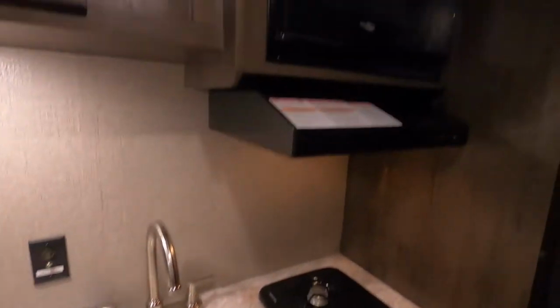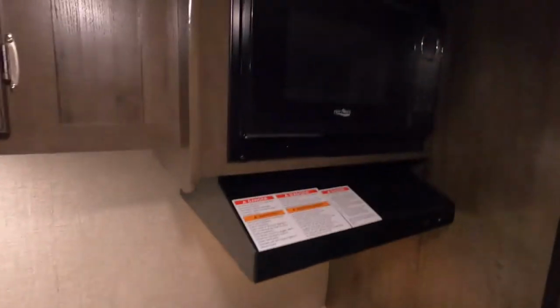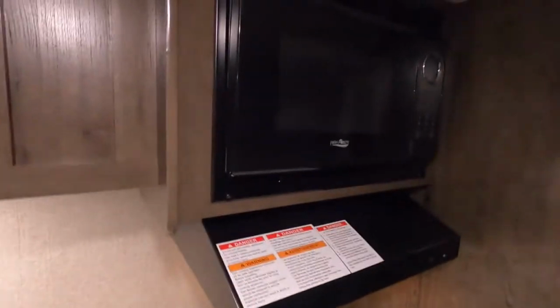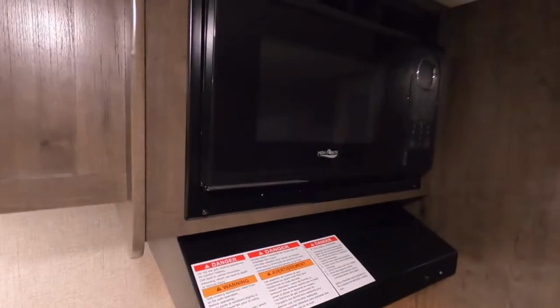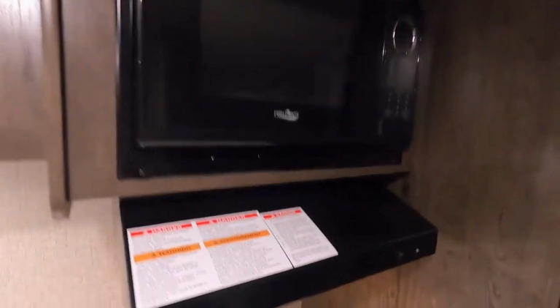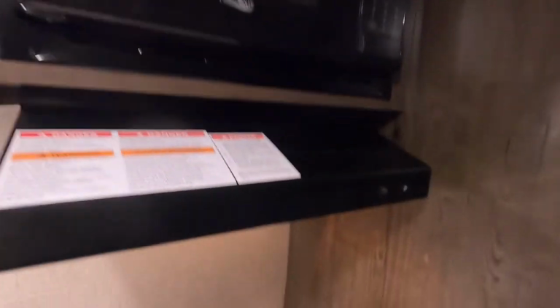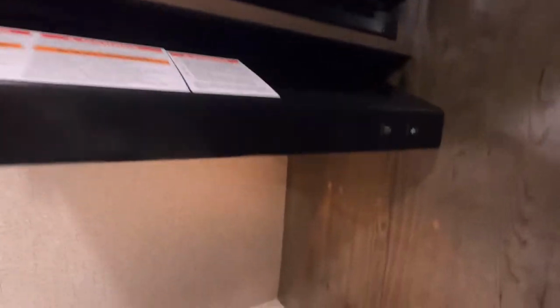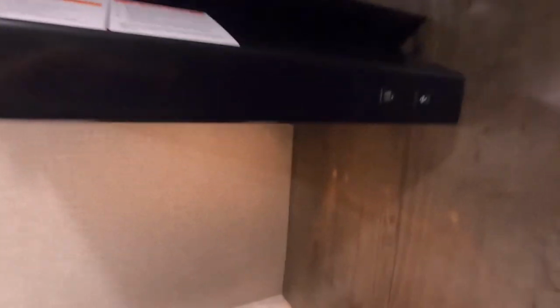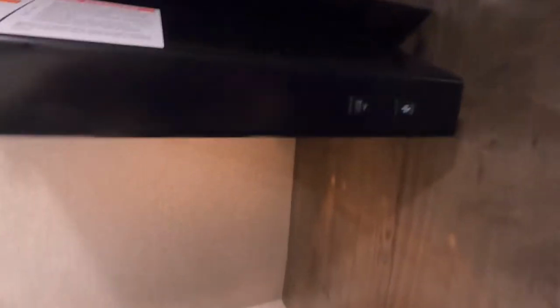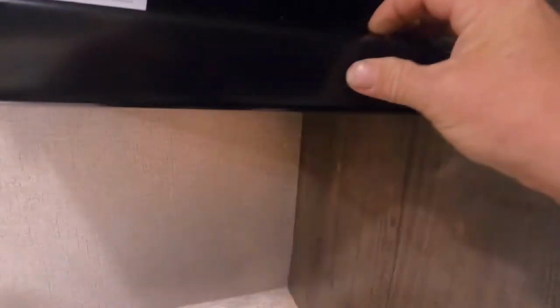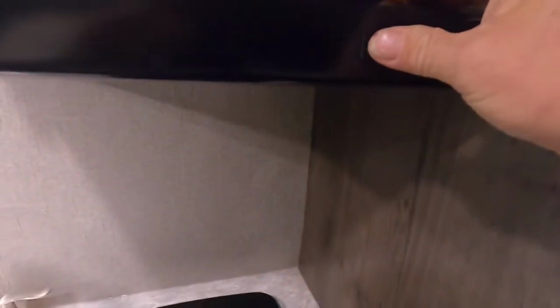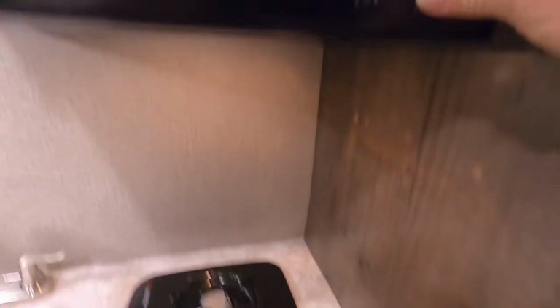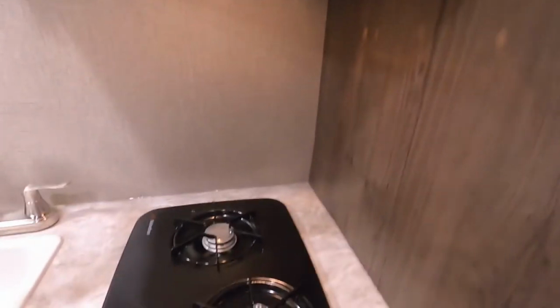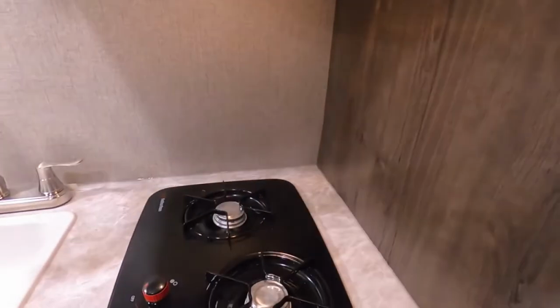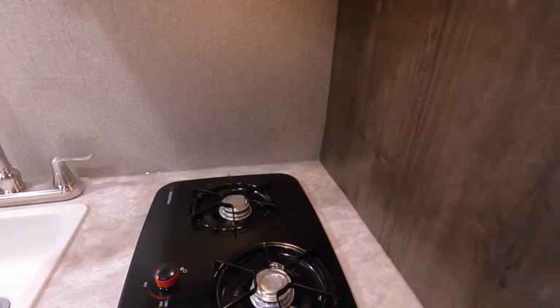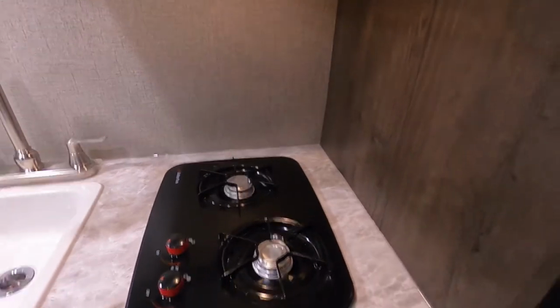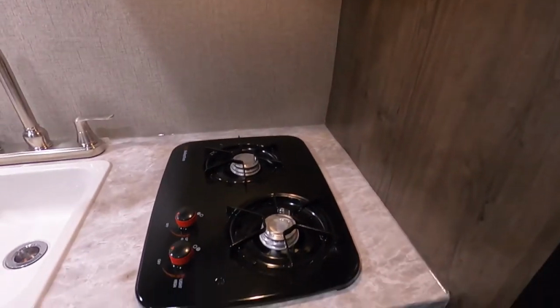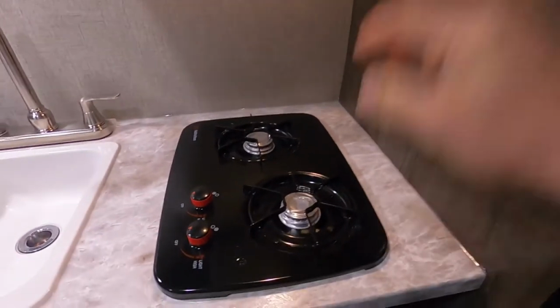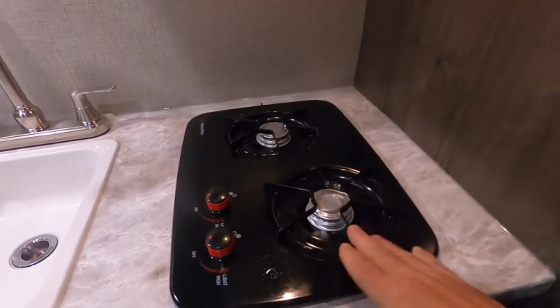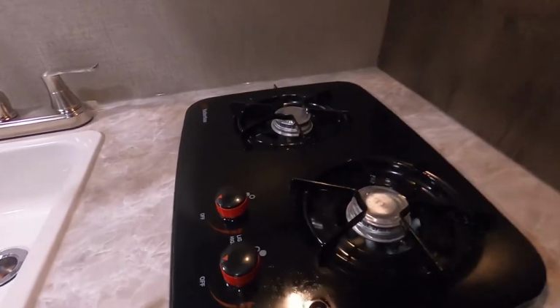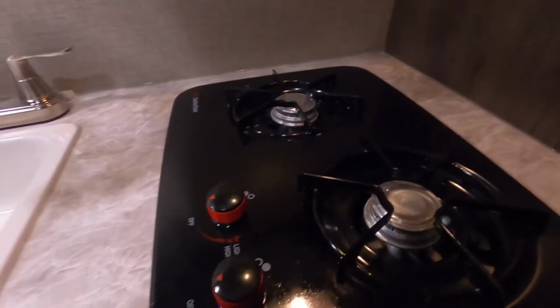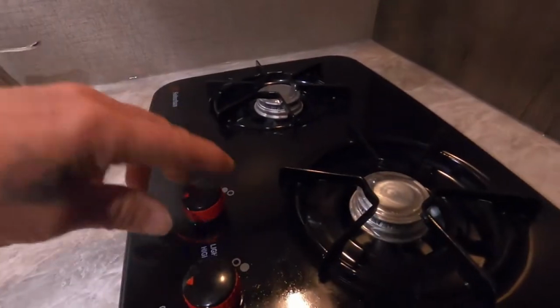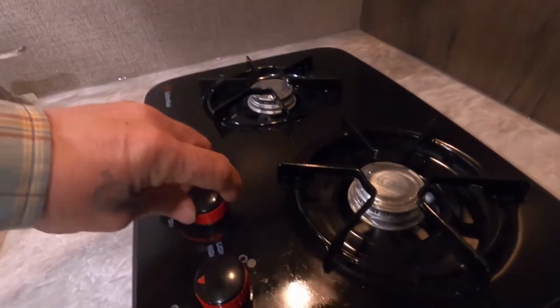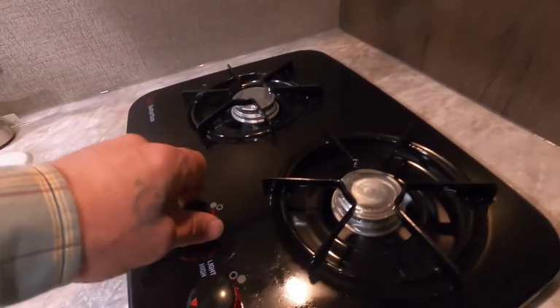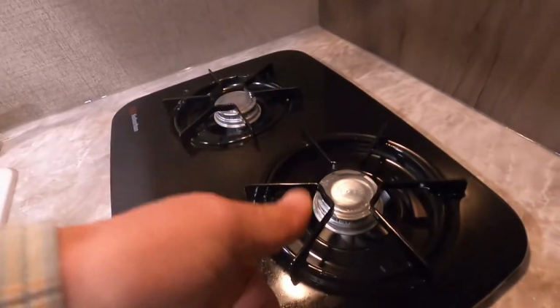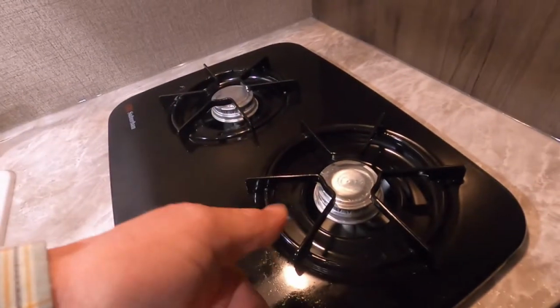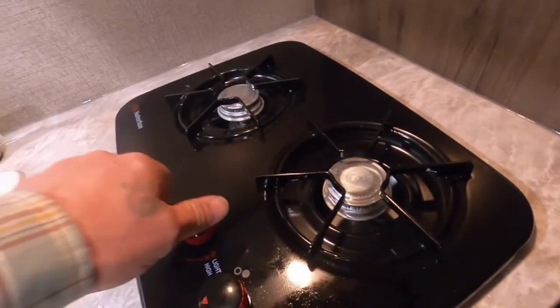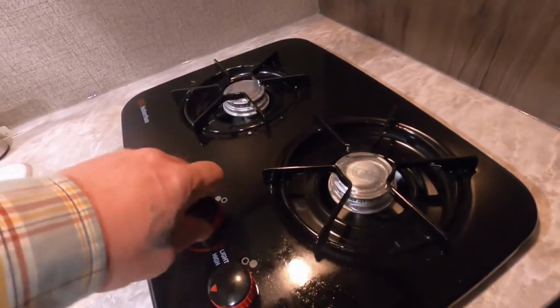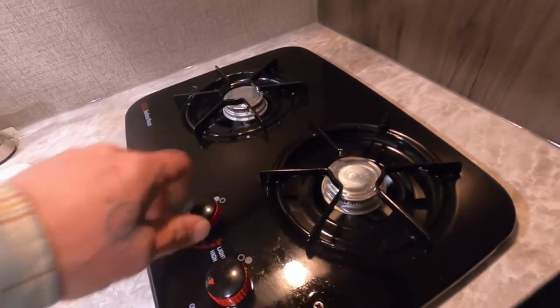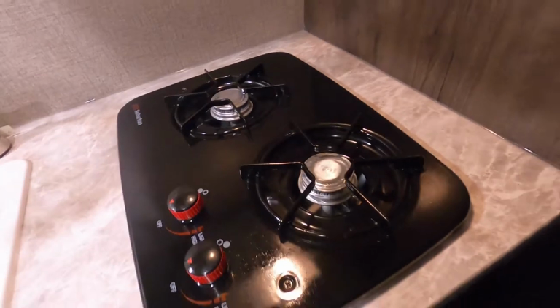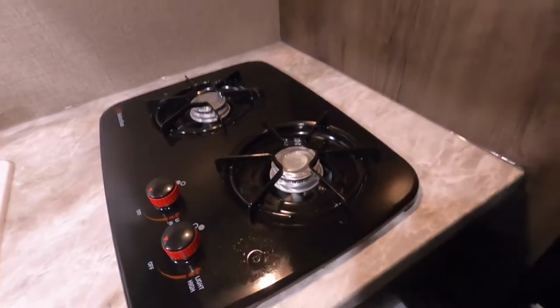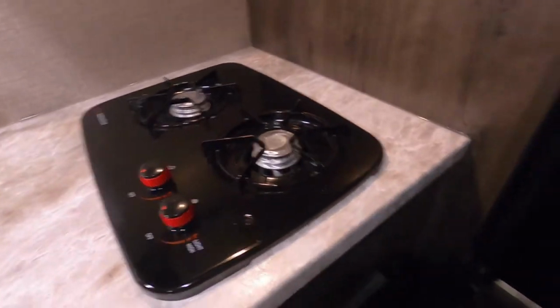Self-explanatory microwave up here. You have a light and an exhaust fan. The stovetop burners you will turn on and hand-light with a lighter.